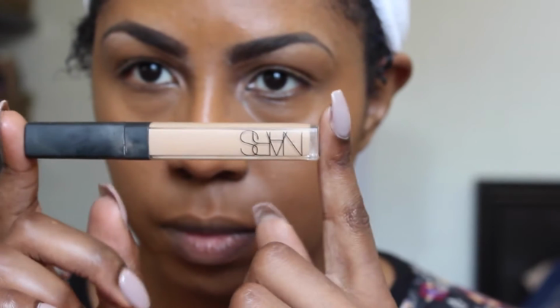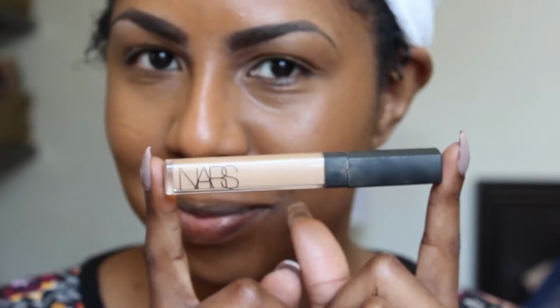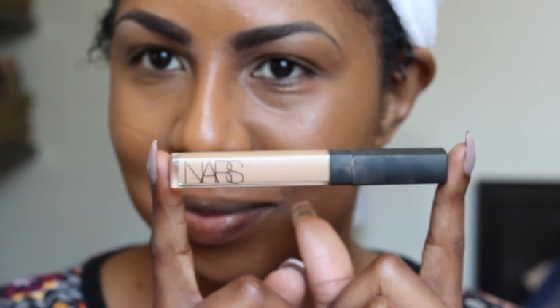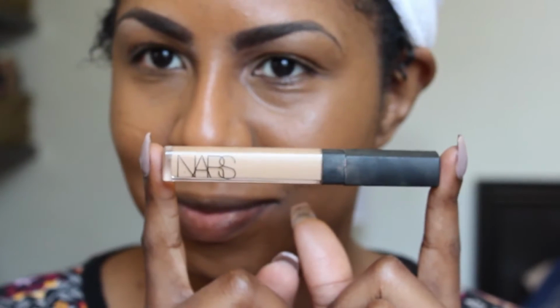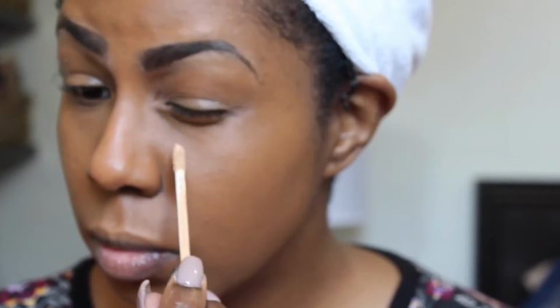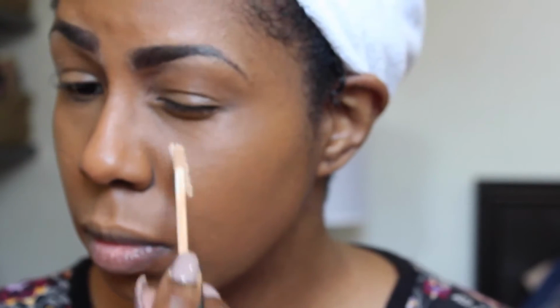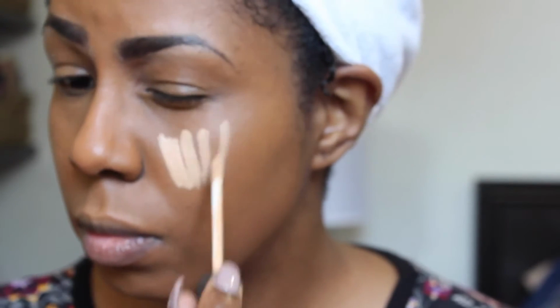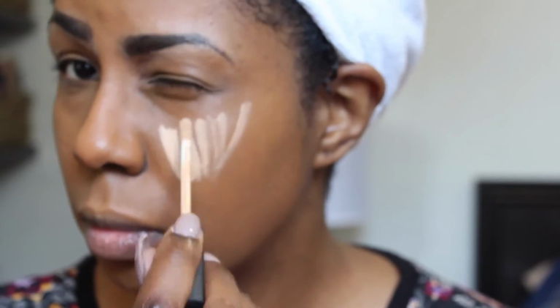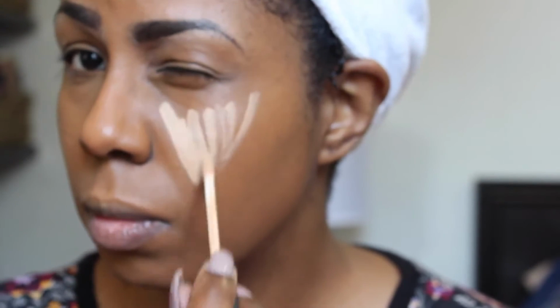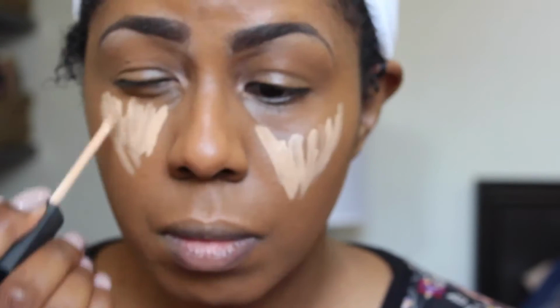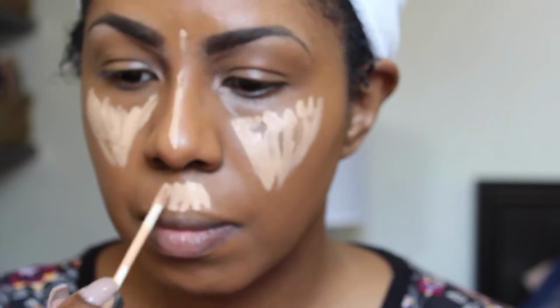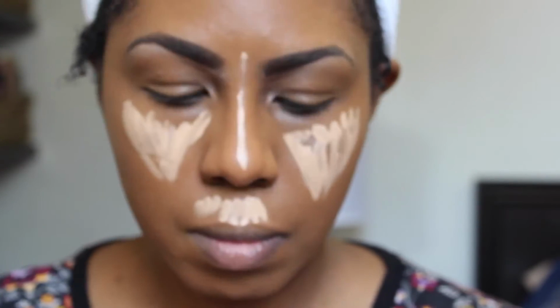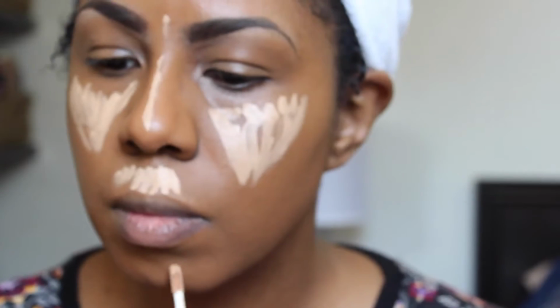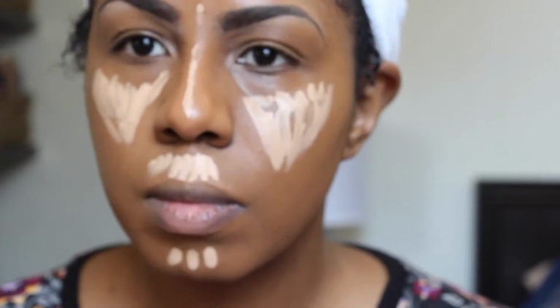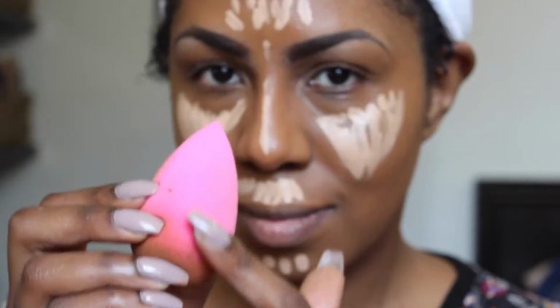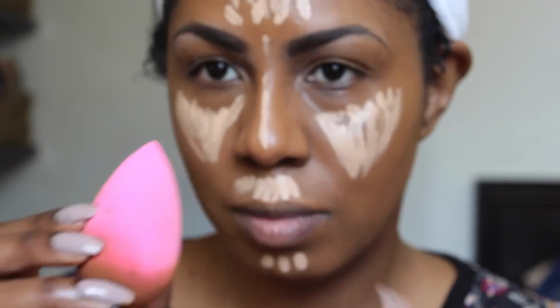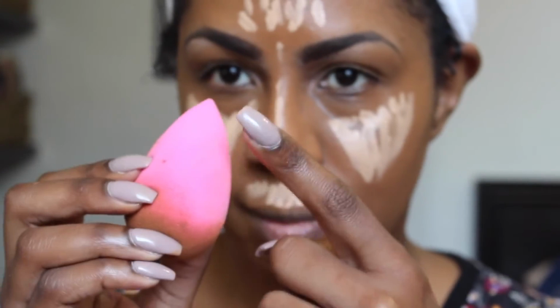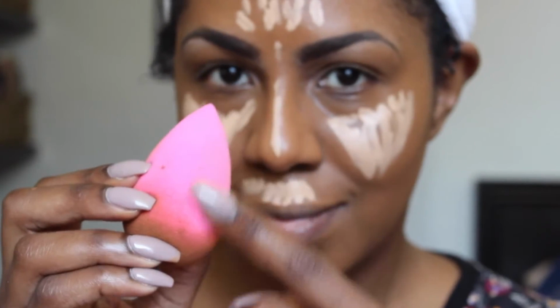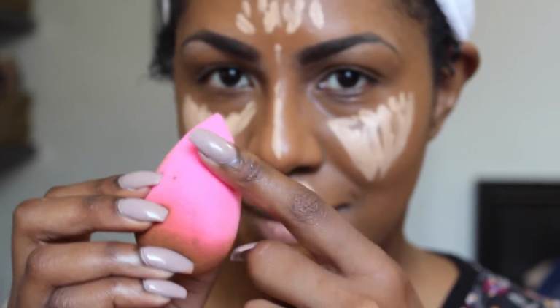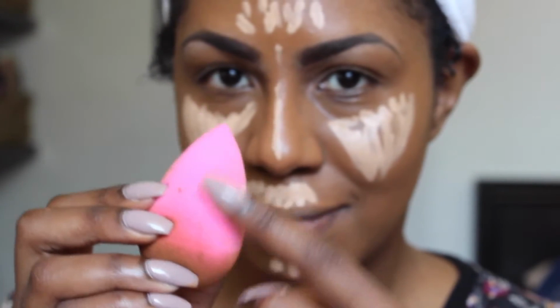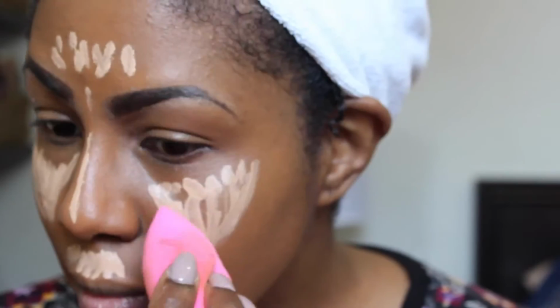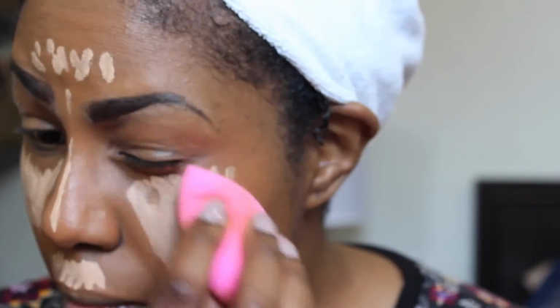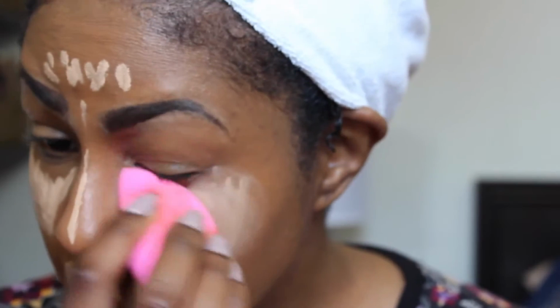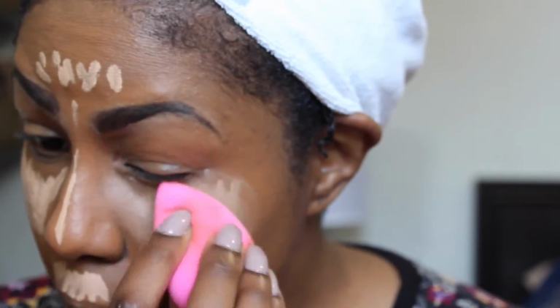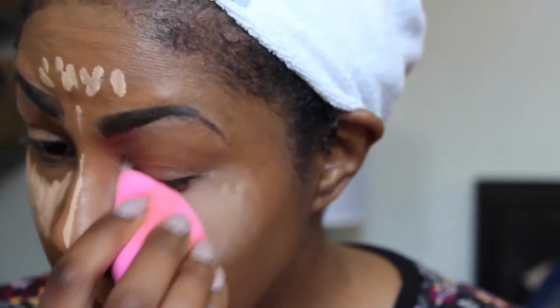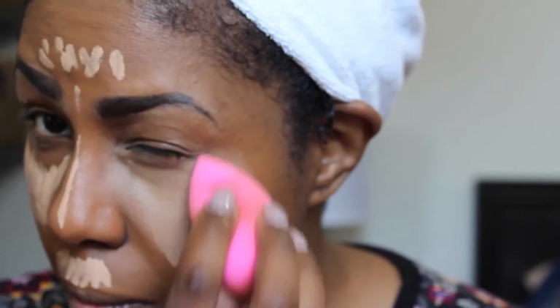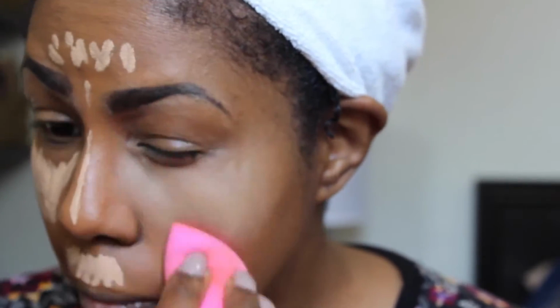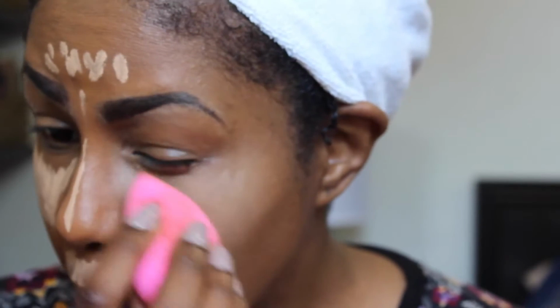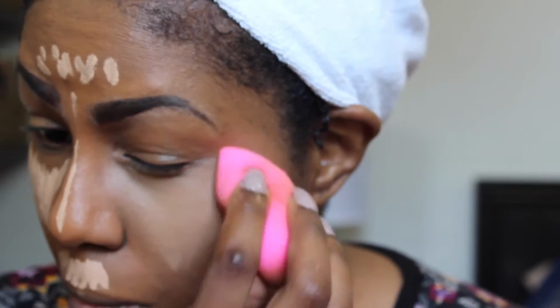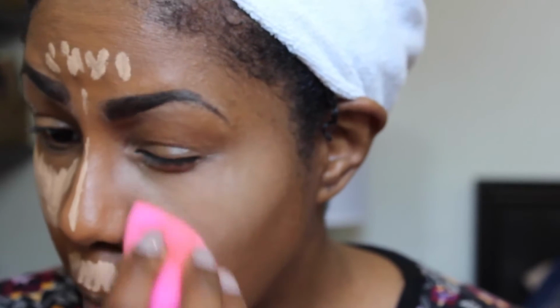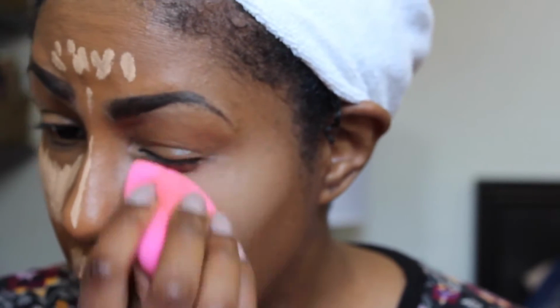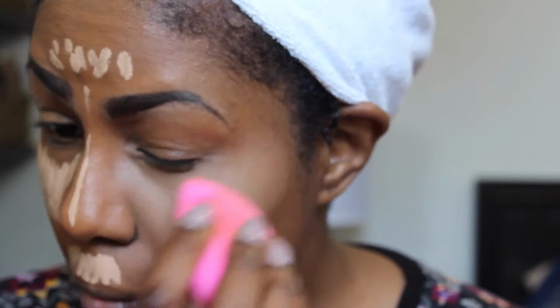Next, sticking with NARS, I'm using their concealer in Ginger as a highlight on my face — my eyes, my chin, my nose, and my forehead — and then using the flat side of my beauty blender to blend it all out.